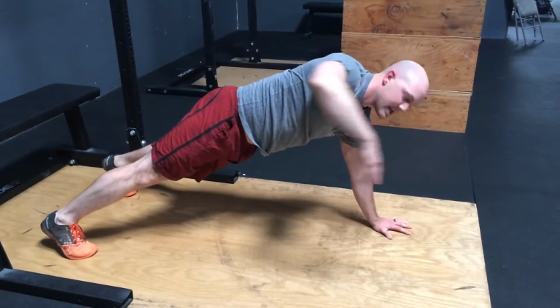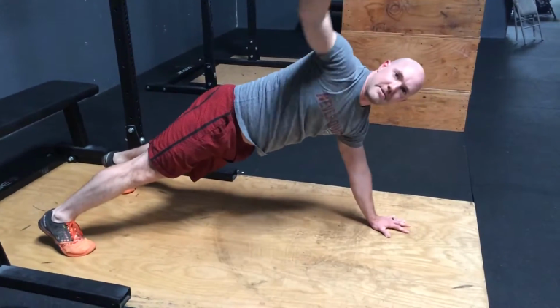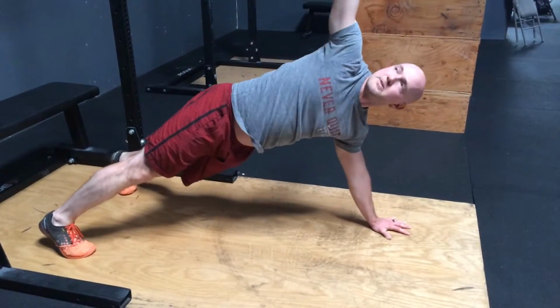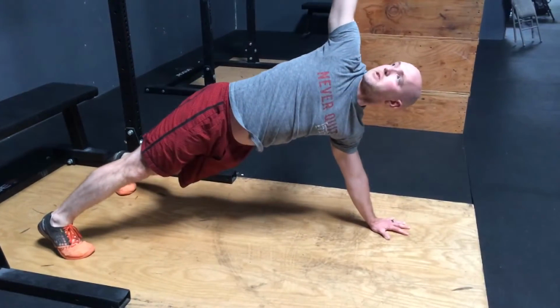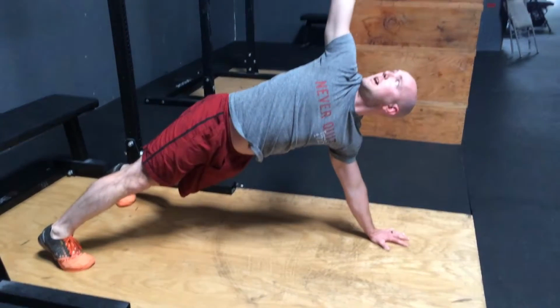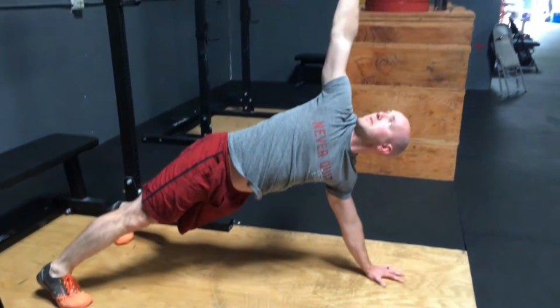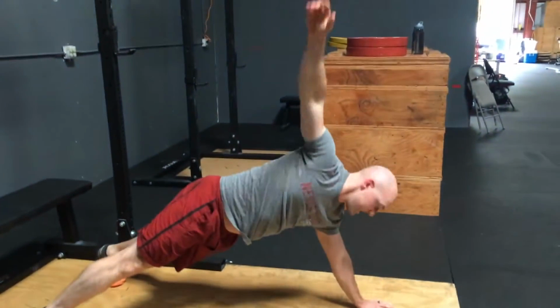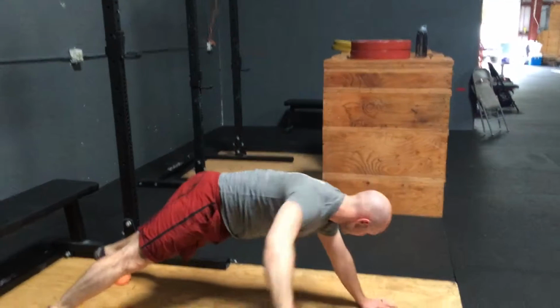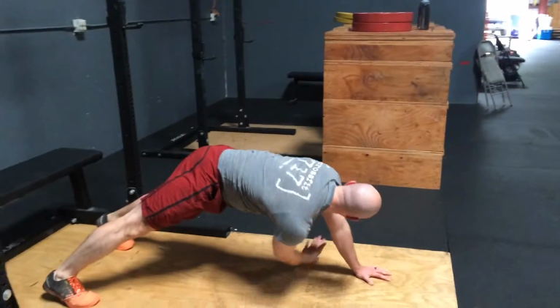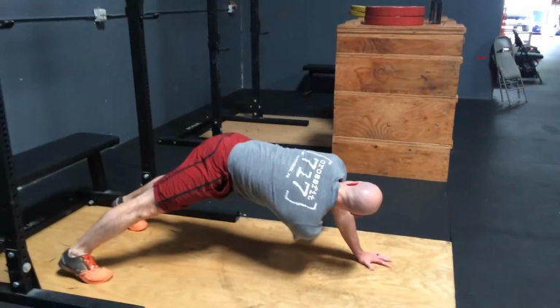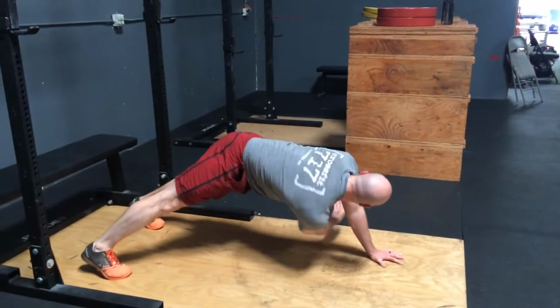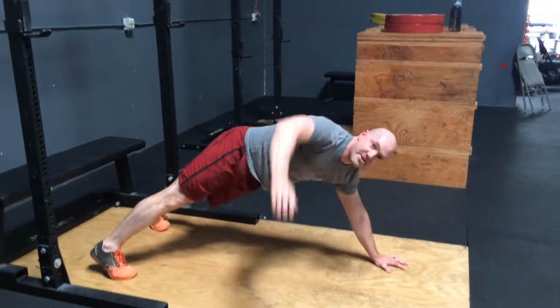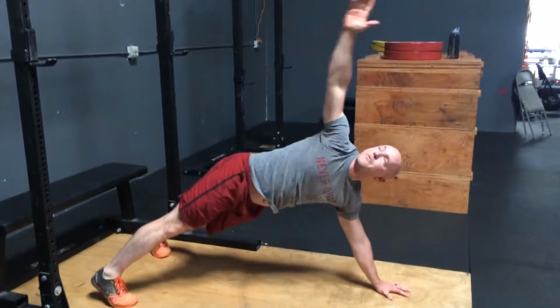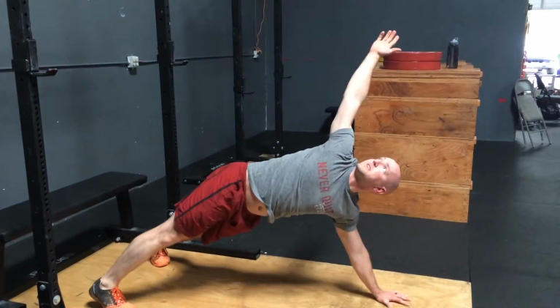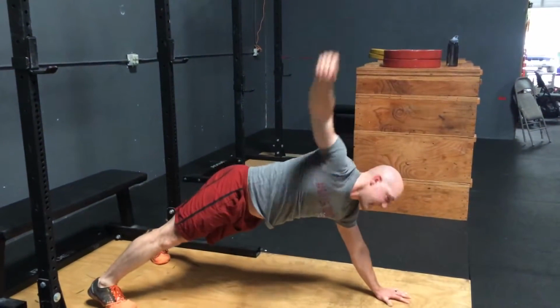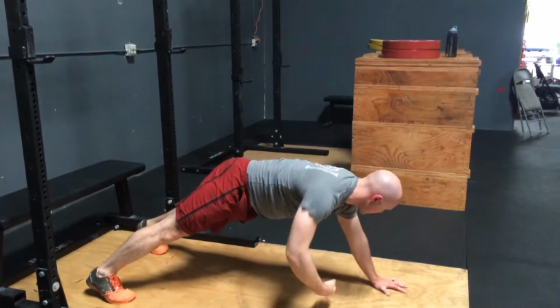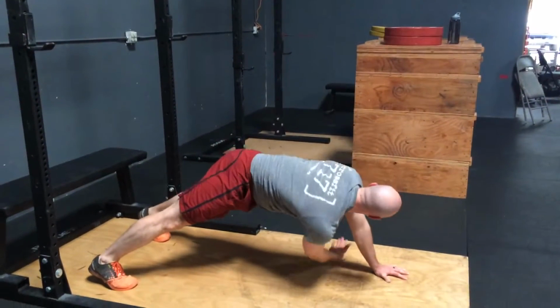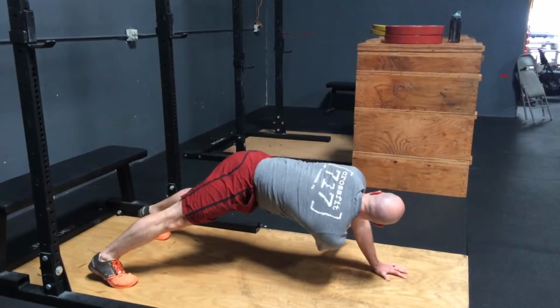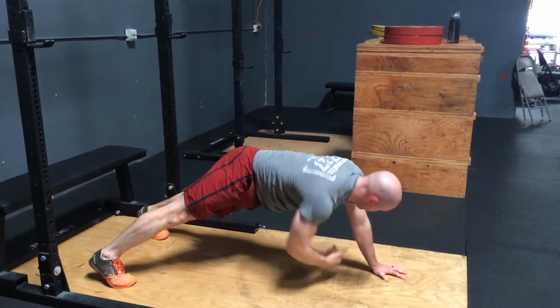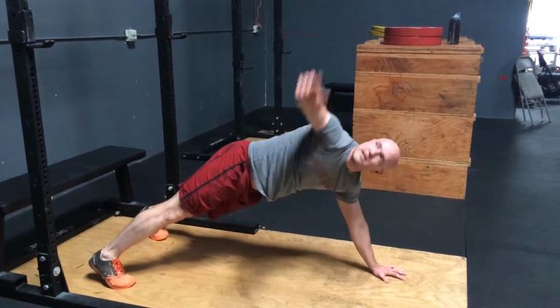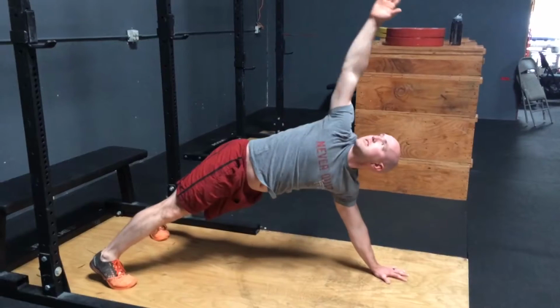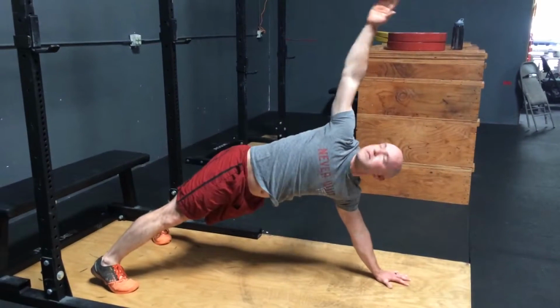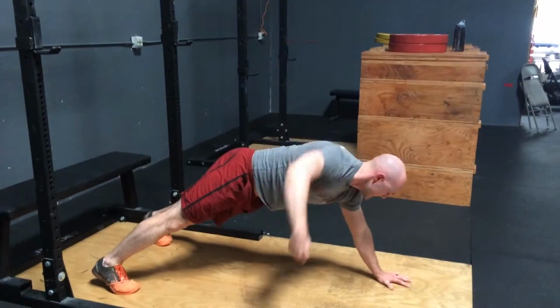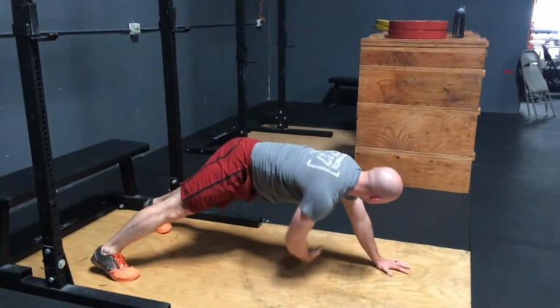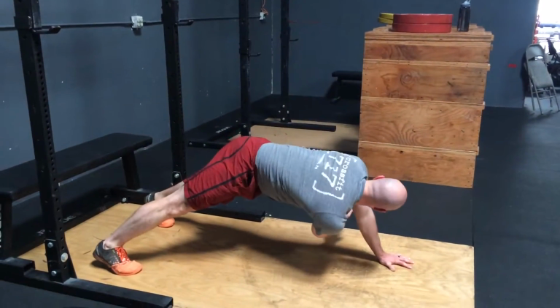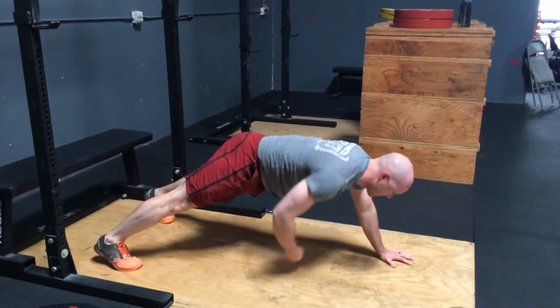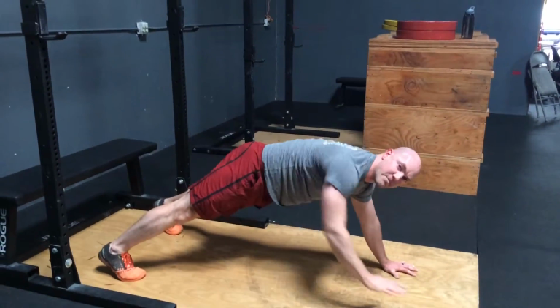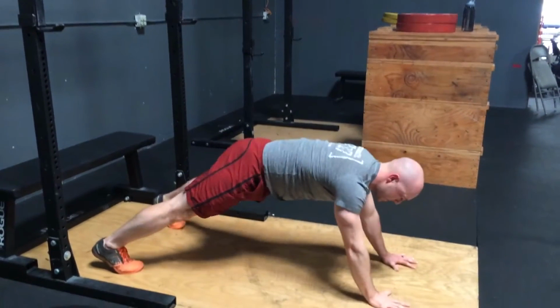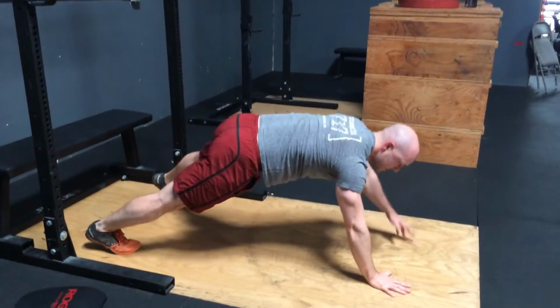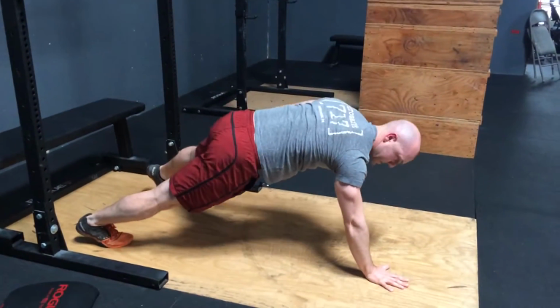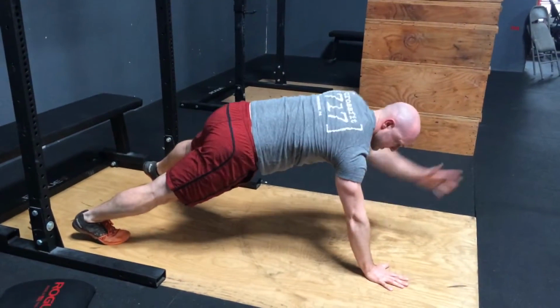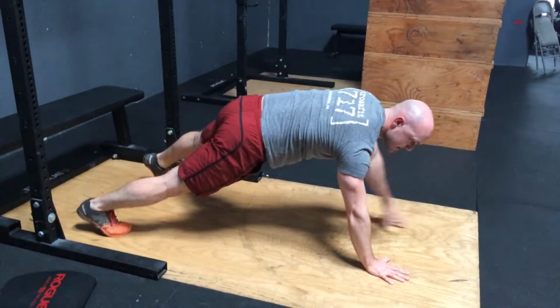And then we're rotating, going up and down, underneath, for a set of 10 as well. We would immediately switch and start to the other side.